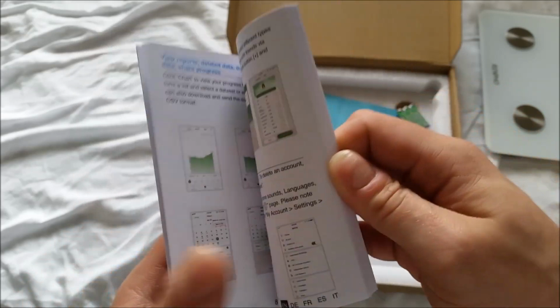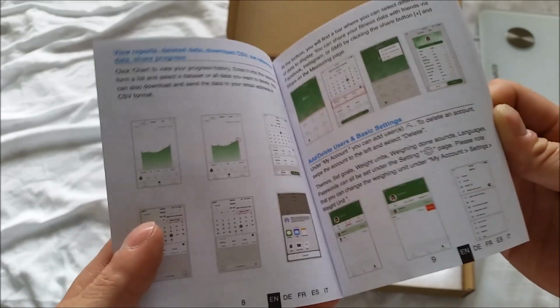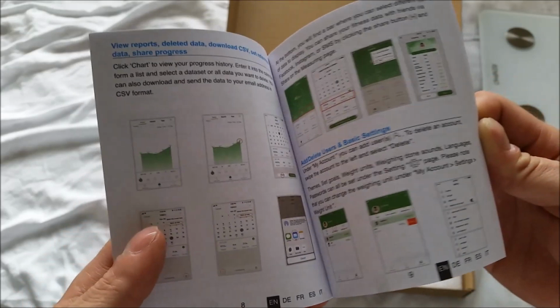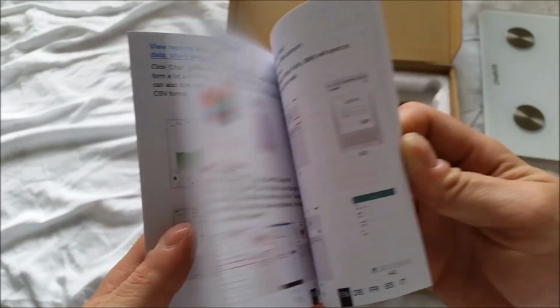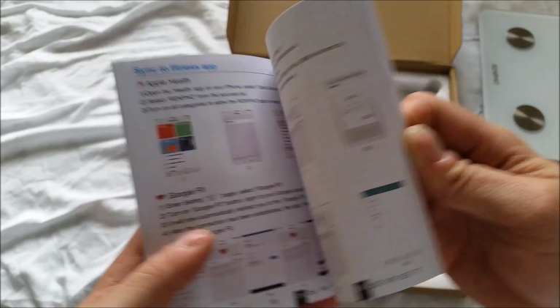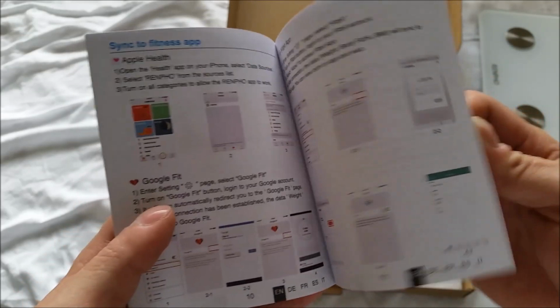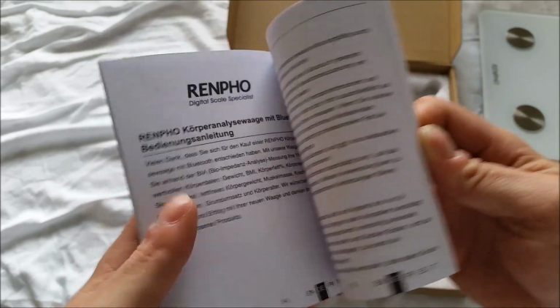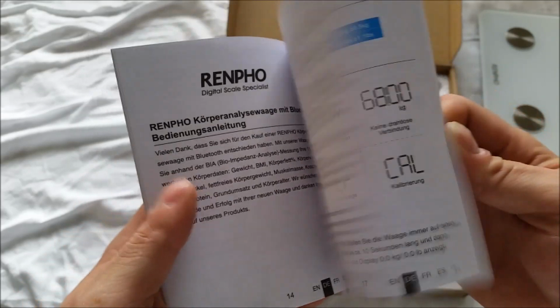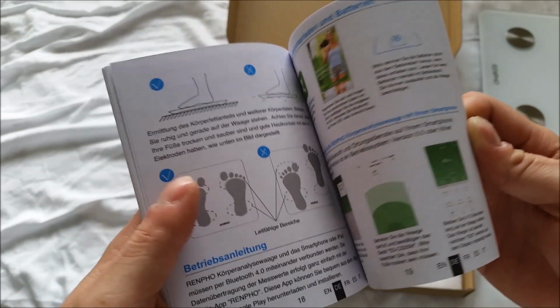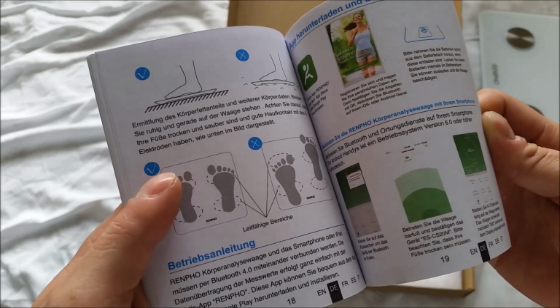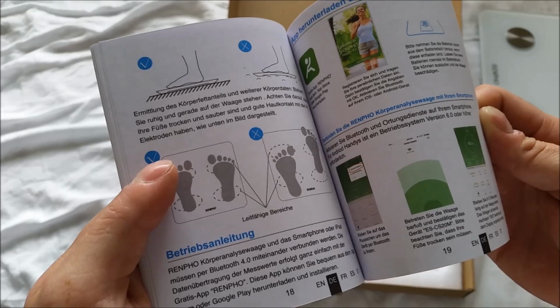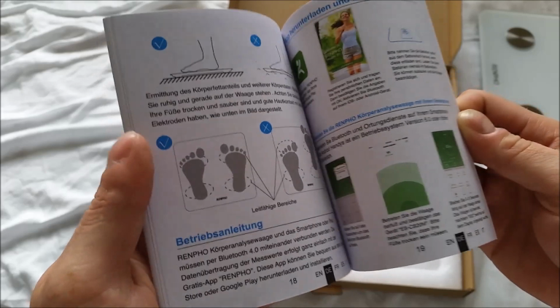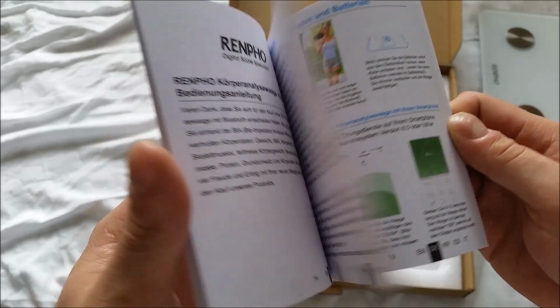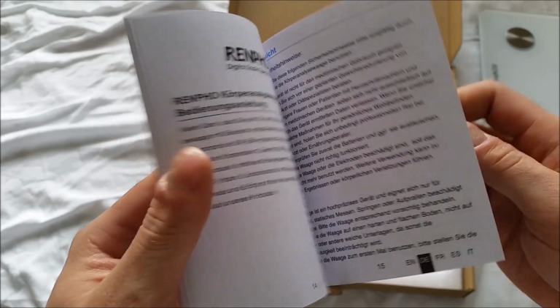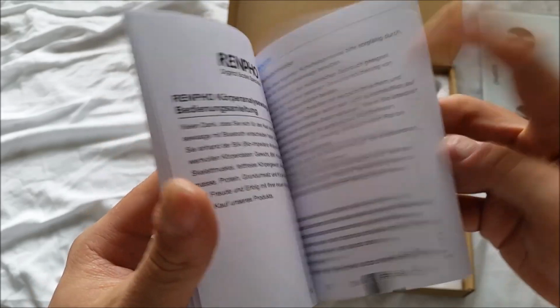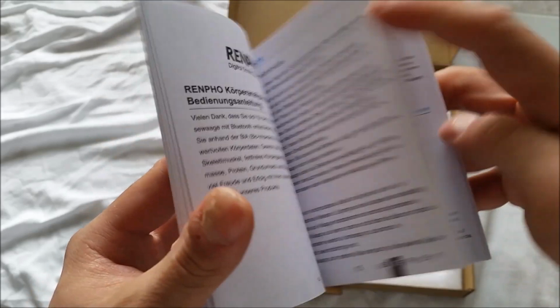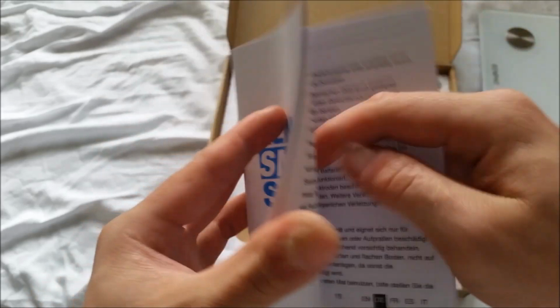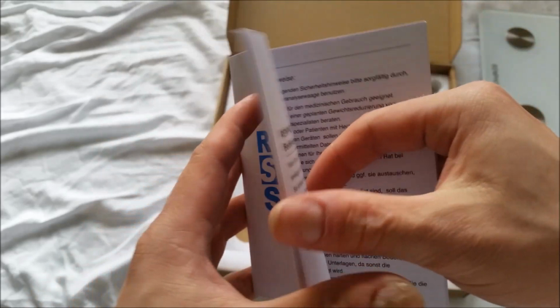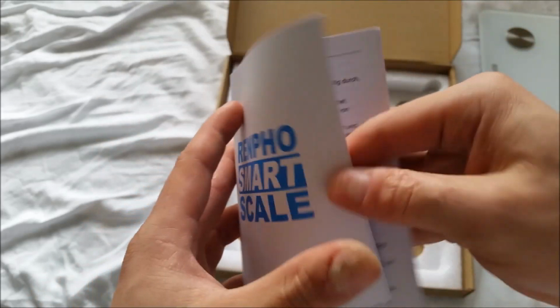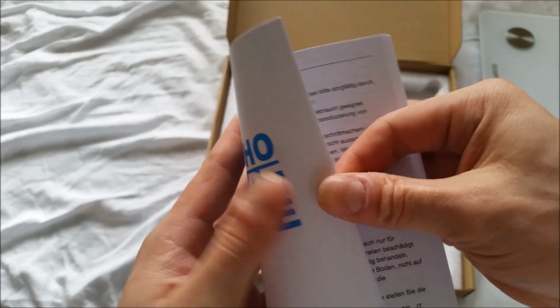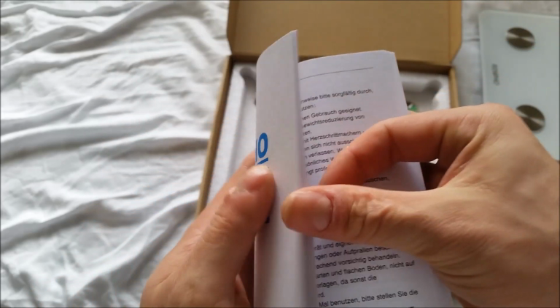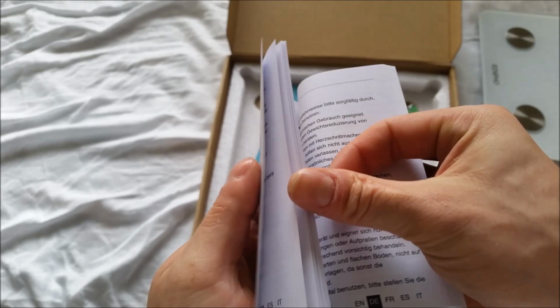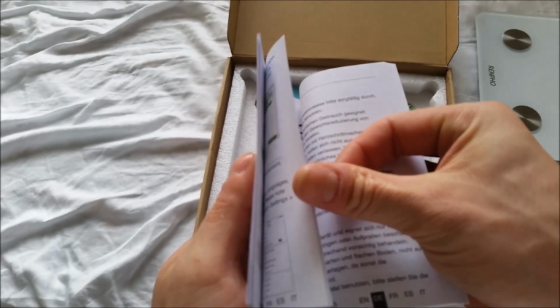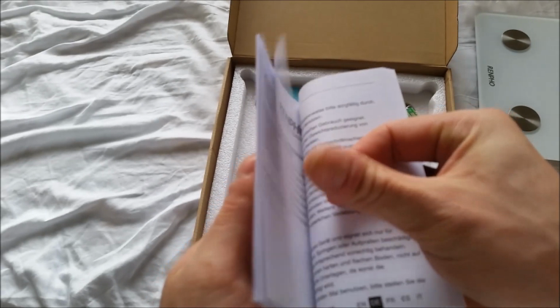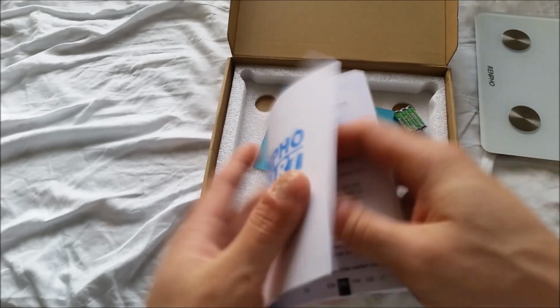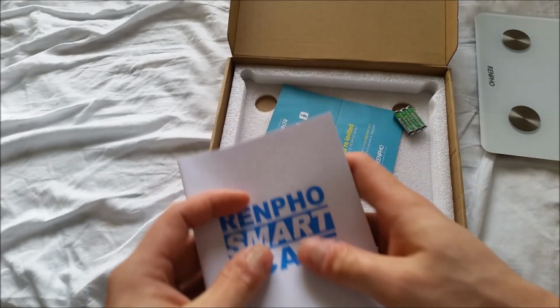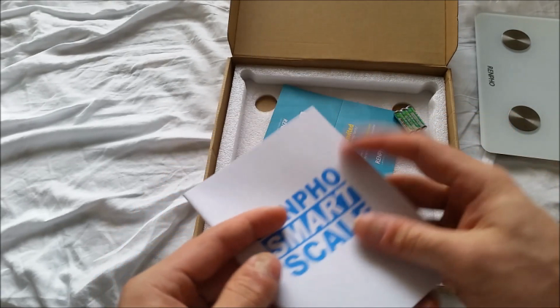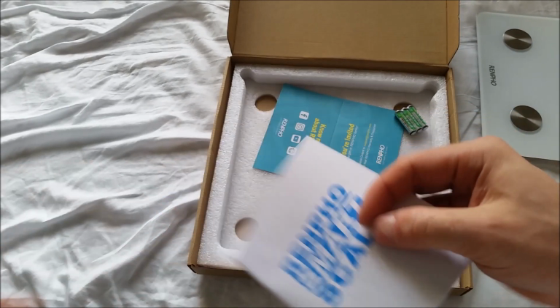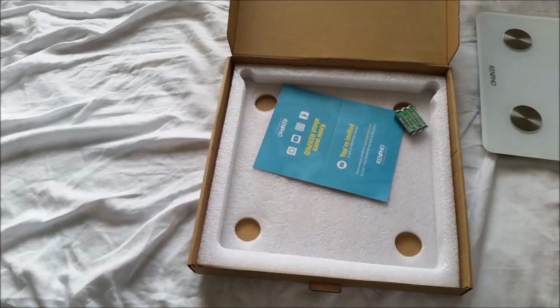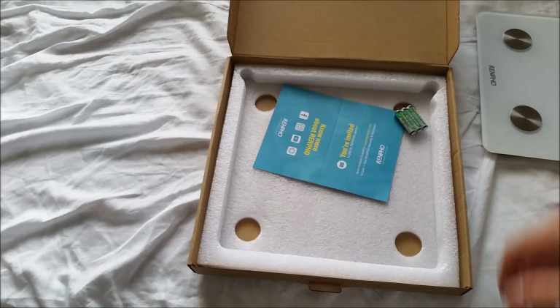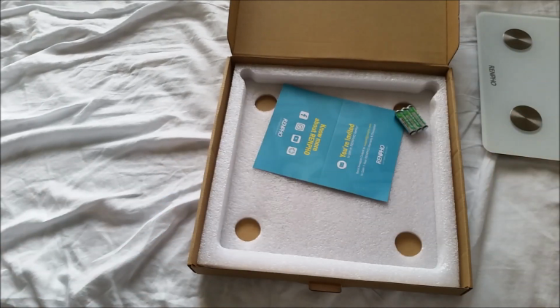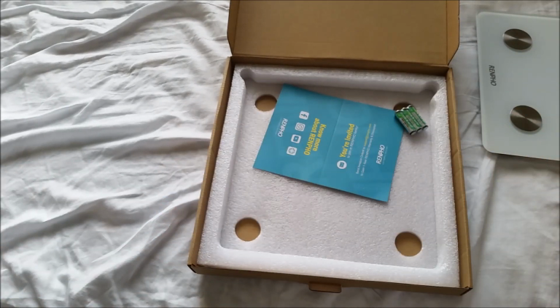Pairing instructions, how to set up the app — I'm going to read through this. And that's in a different language so it's really just this much that you need to read. So it's a multiple language instruction manual, pretty simple.